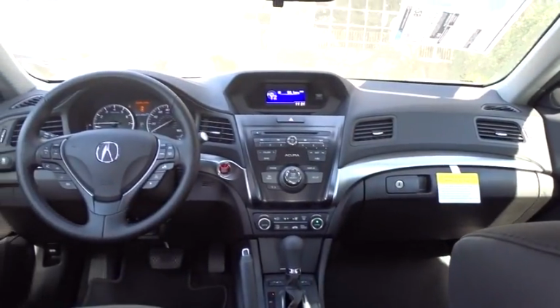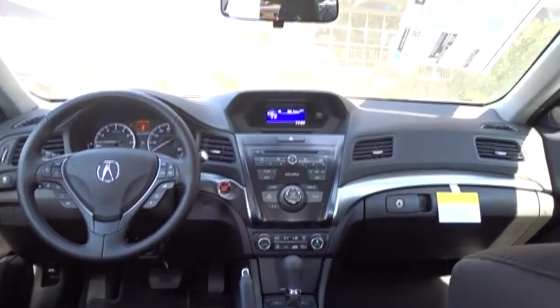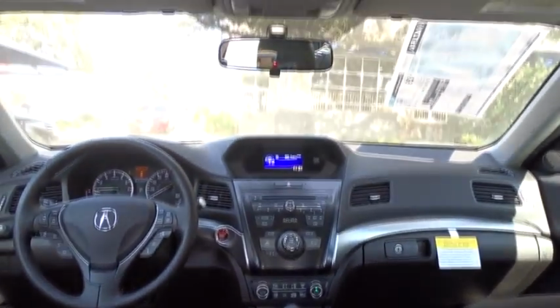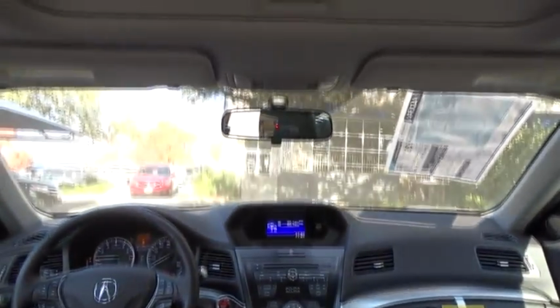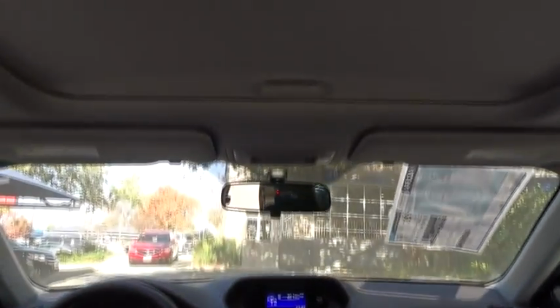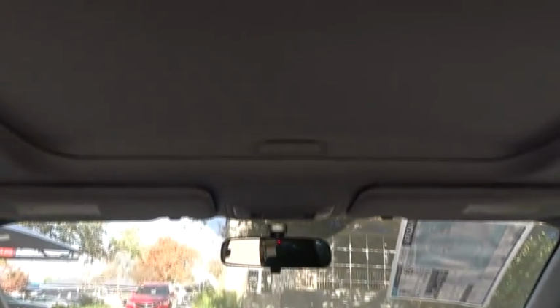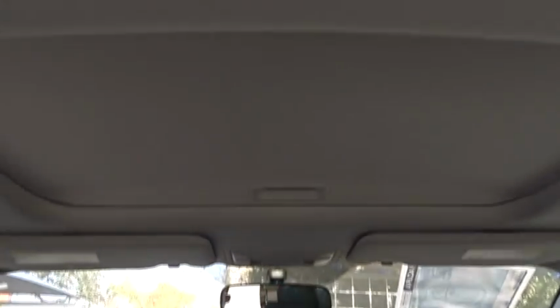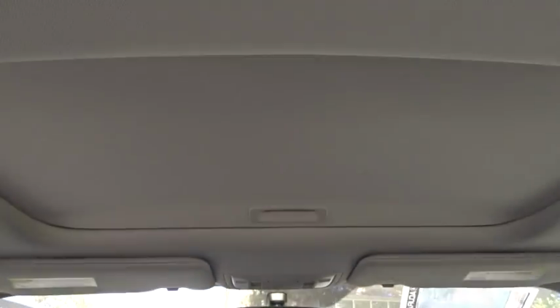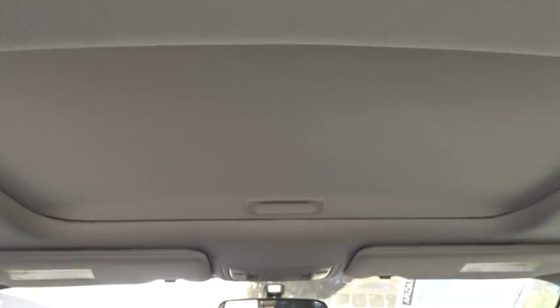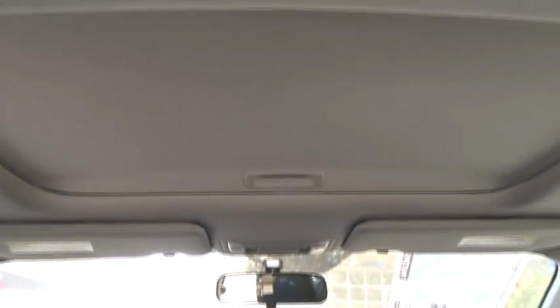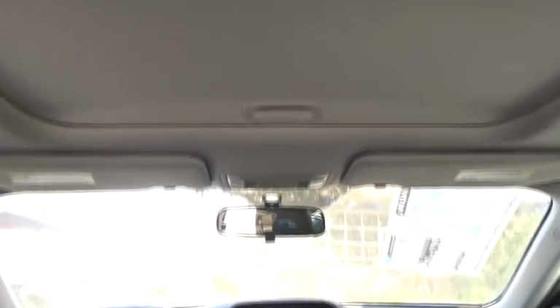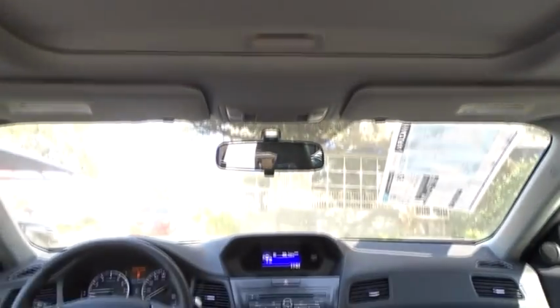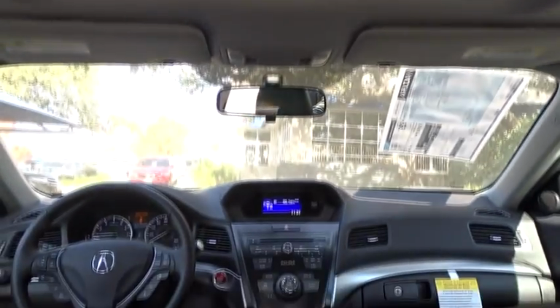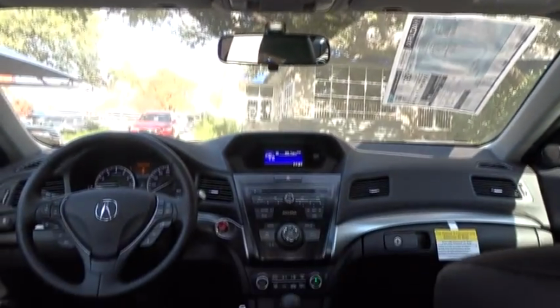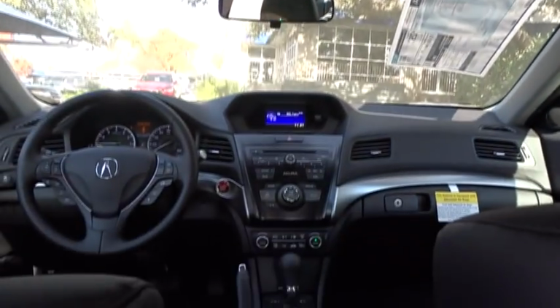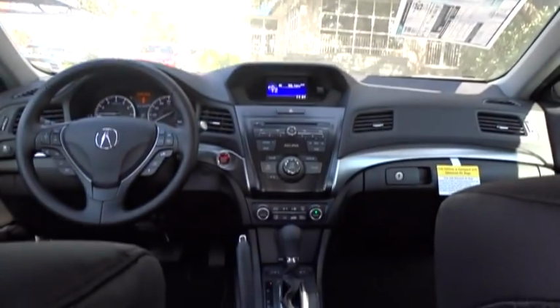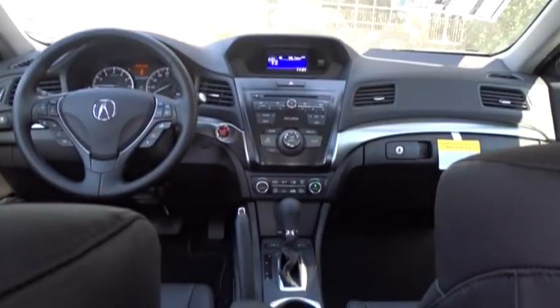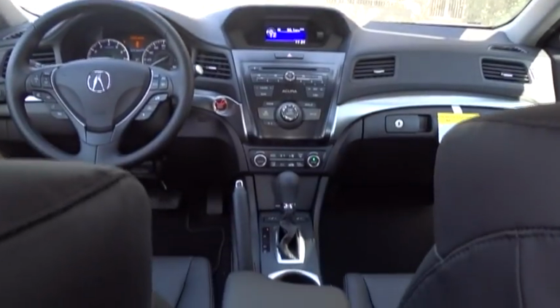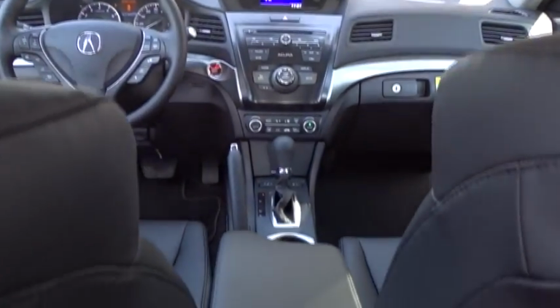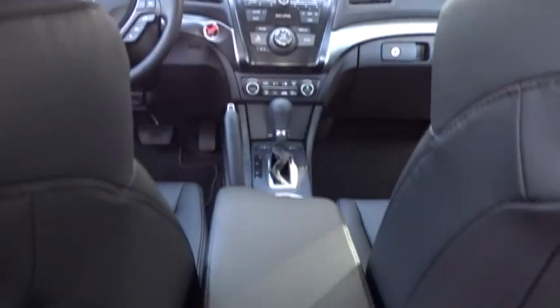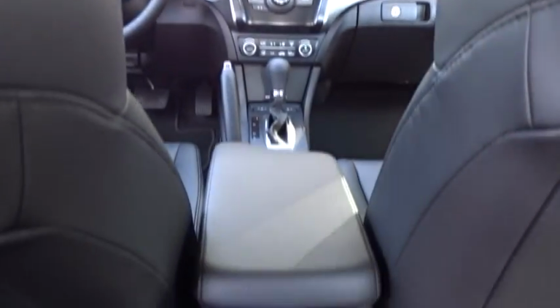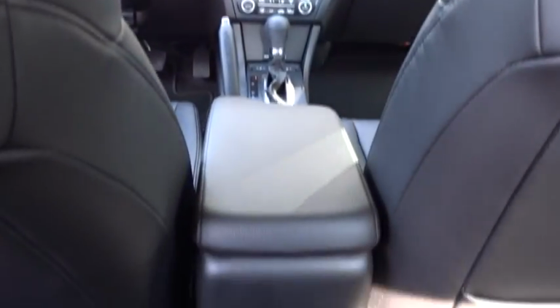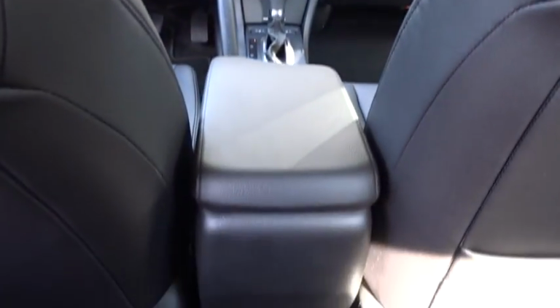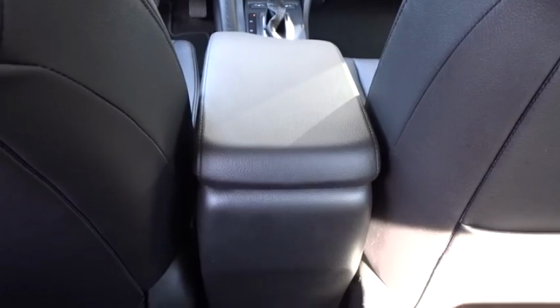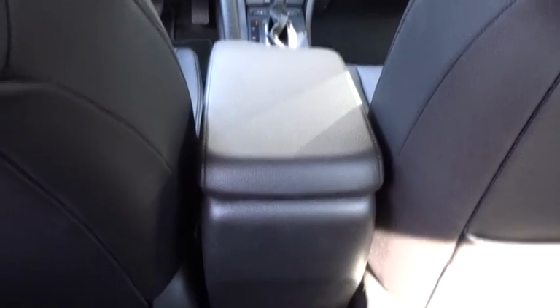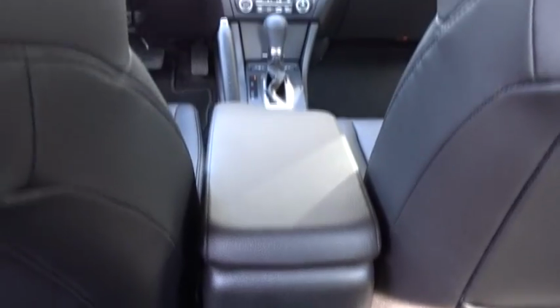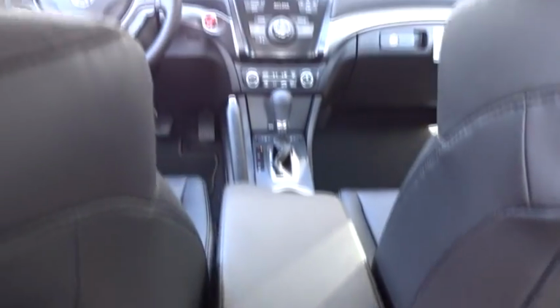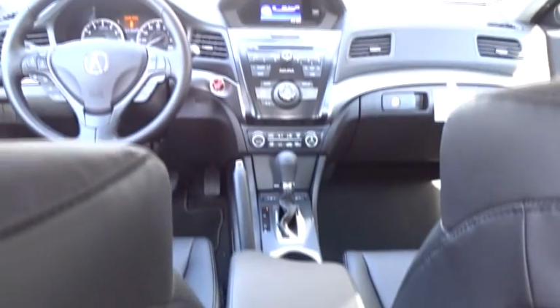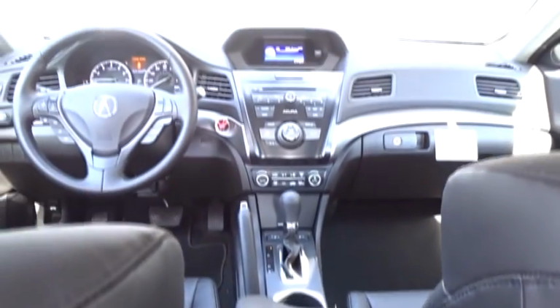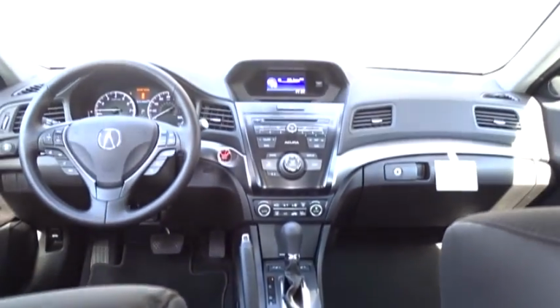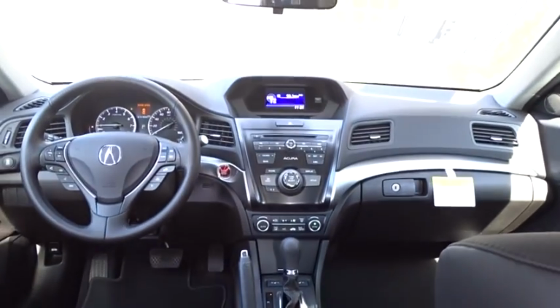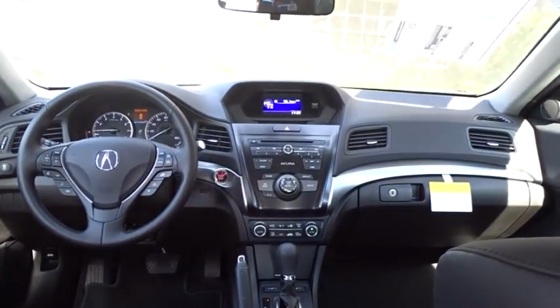Traction control, steering wheel audio controls, keyless entry, stability control, backup camera, anti-lock braking system, Bluetooth, leather wrapped steering wheel, power steering, adjustable steering wheel, cruise control.